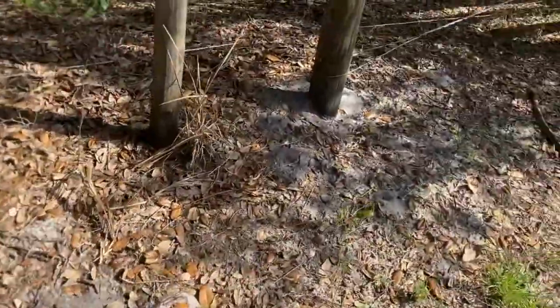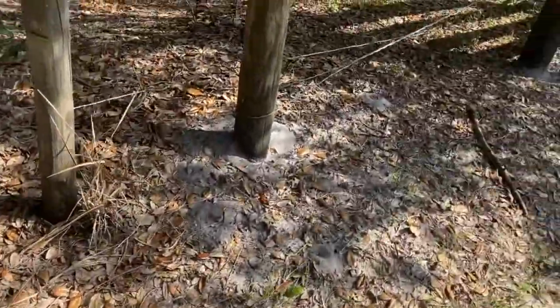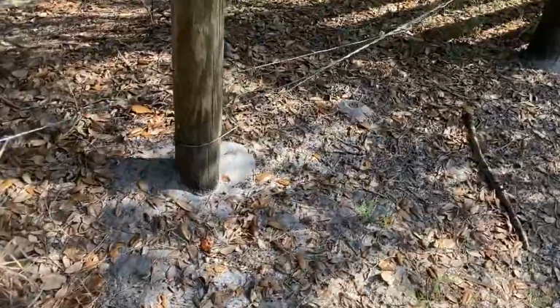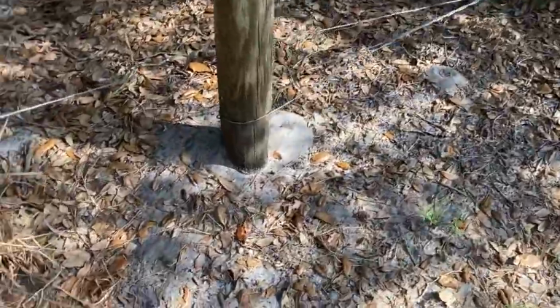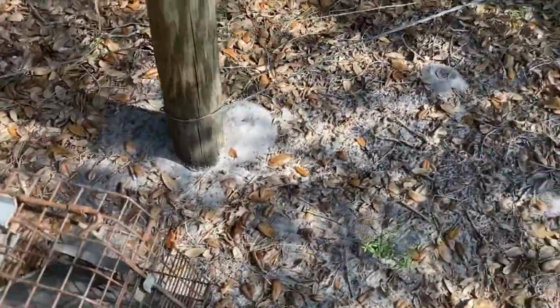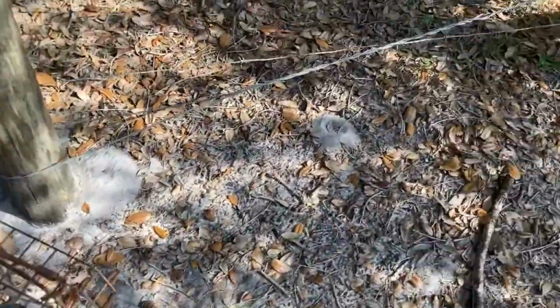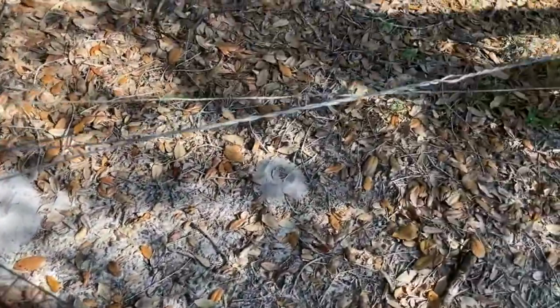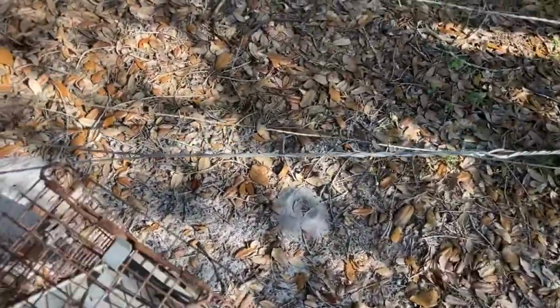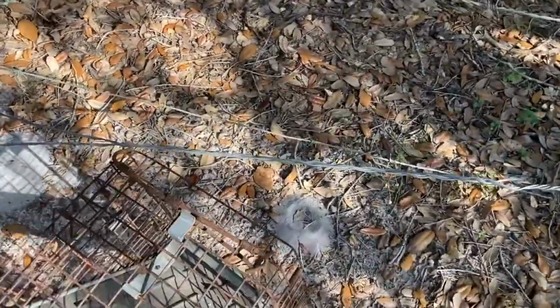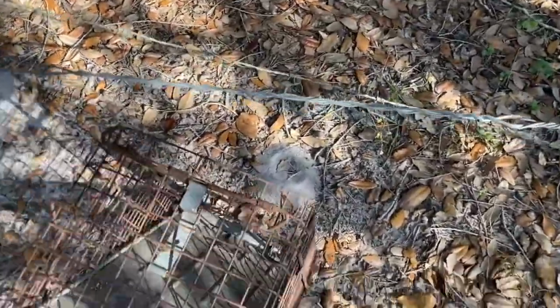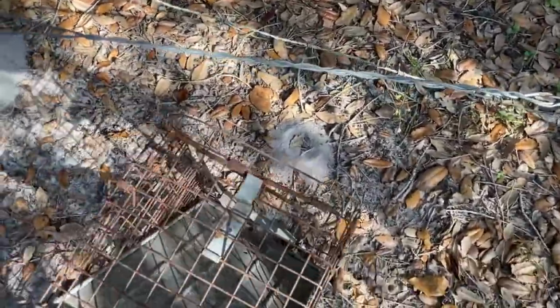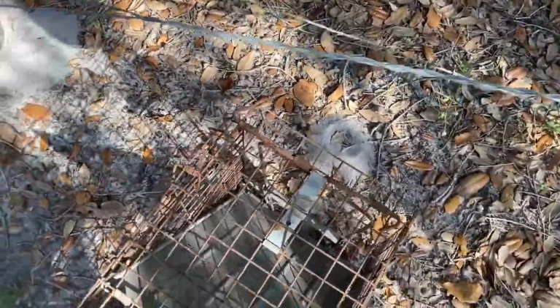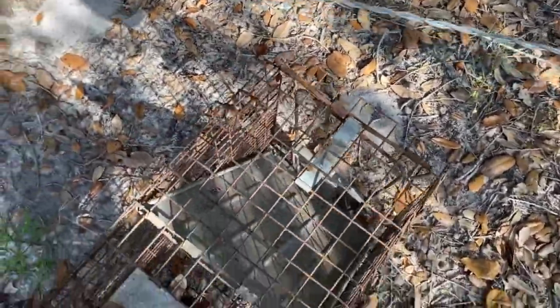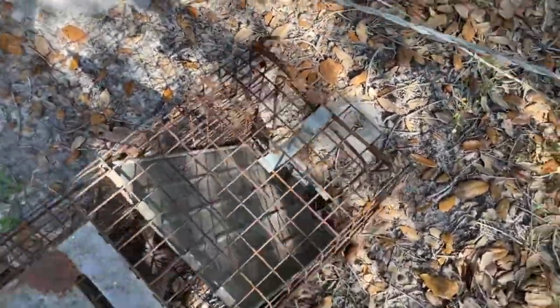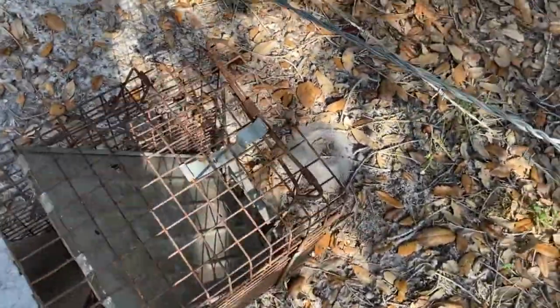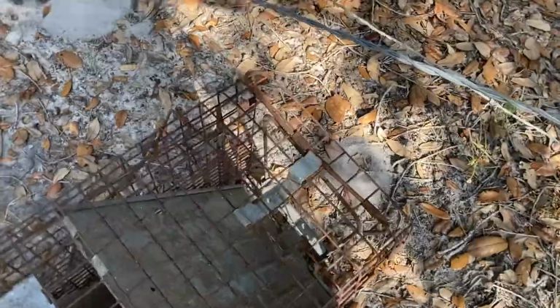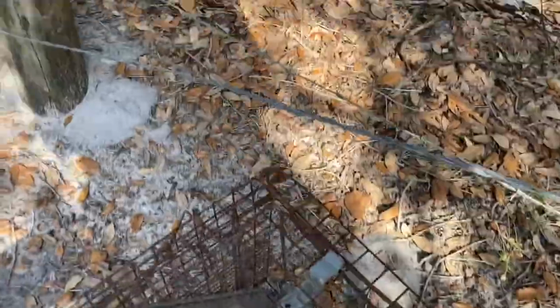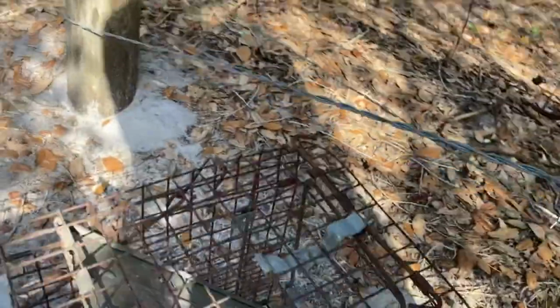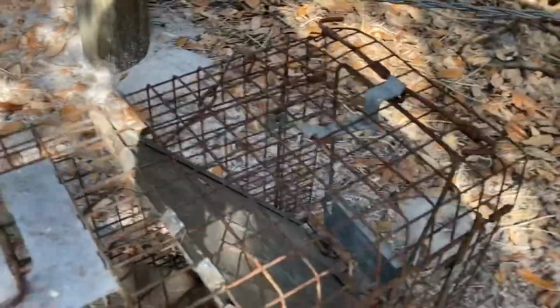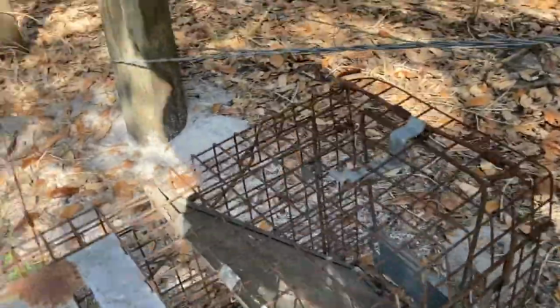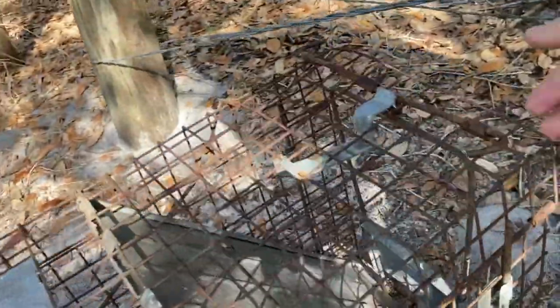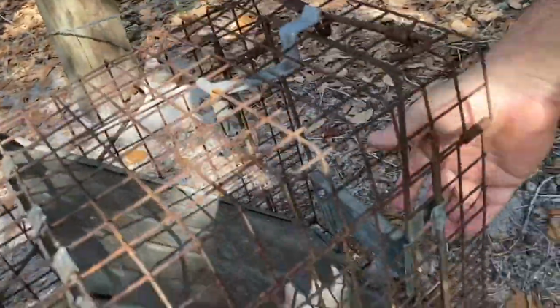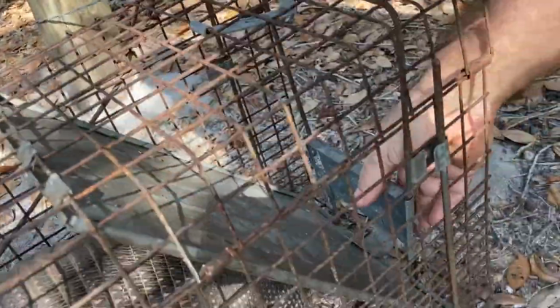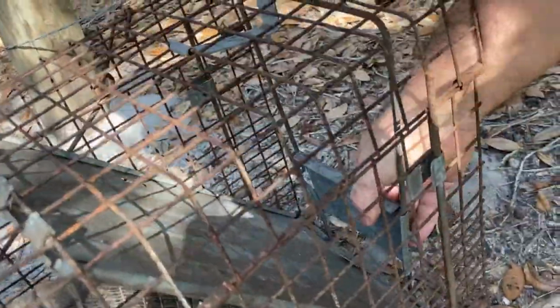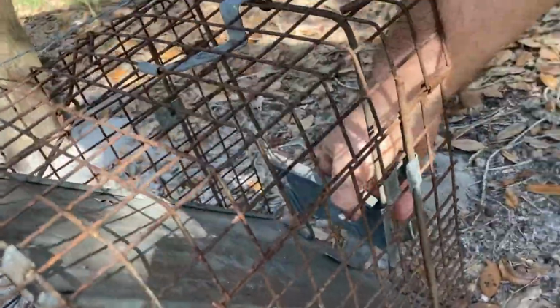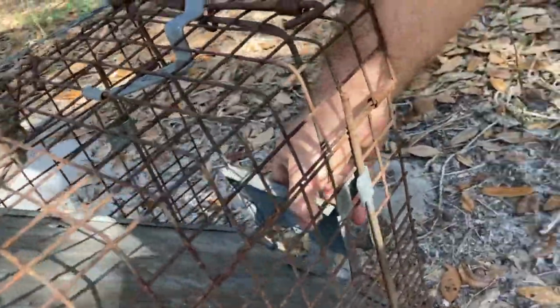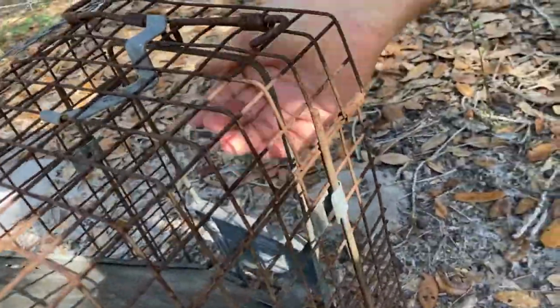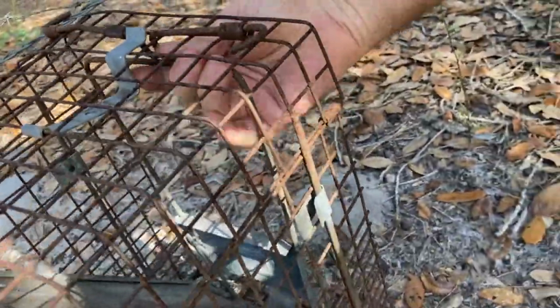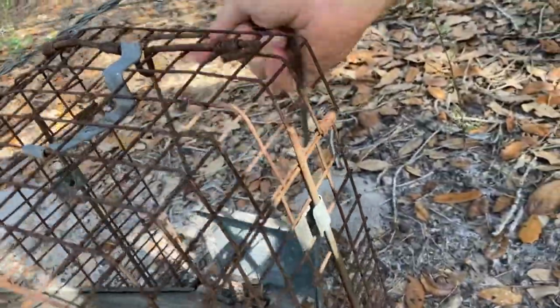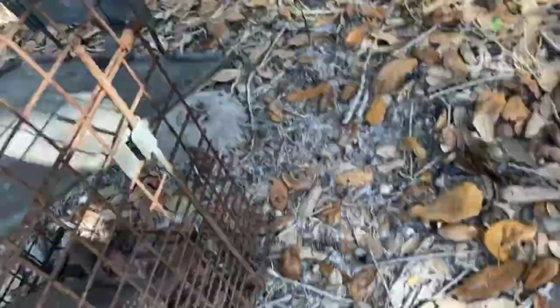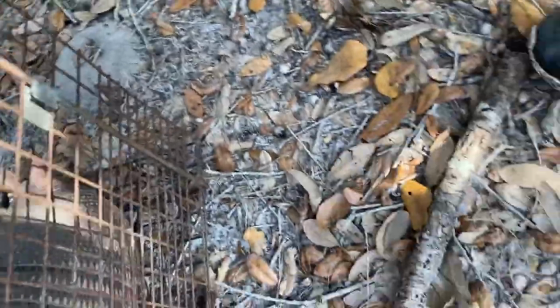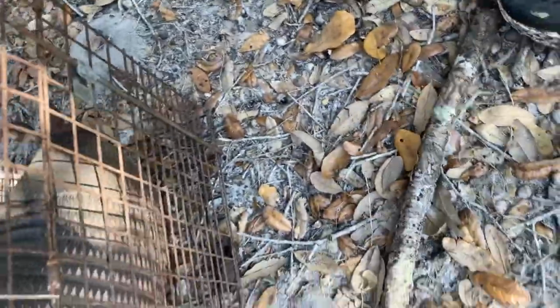It won't take him long to find his new home. Hope you have a good life — just don't come back to my yard!